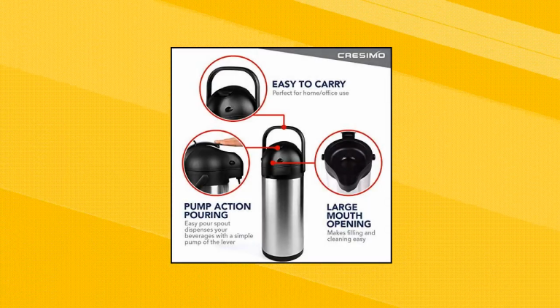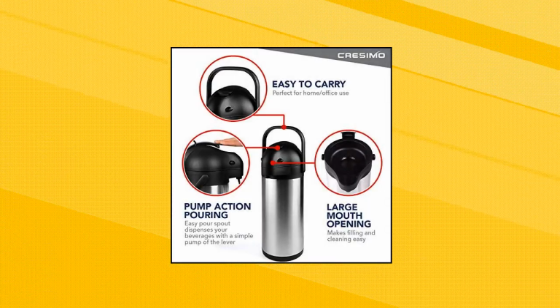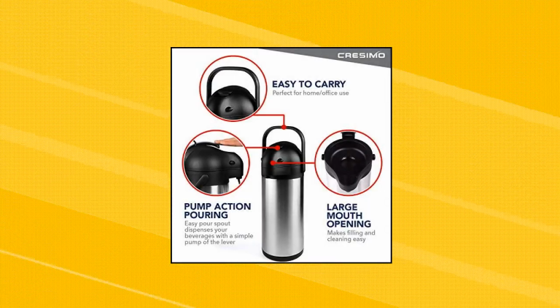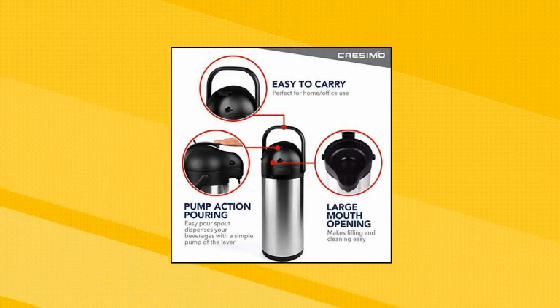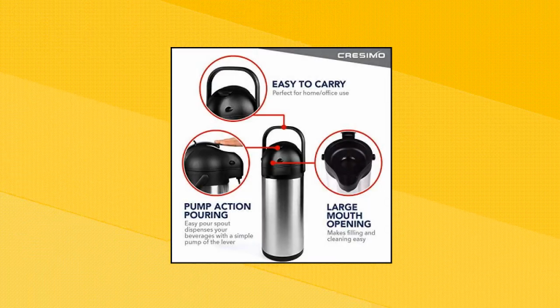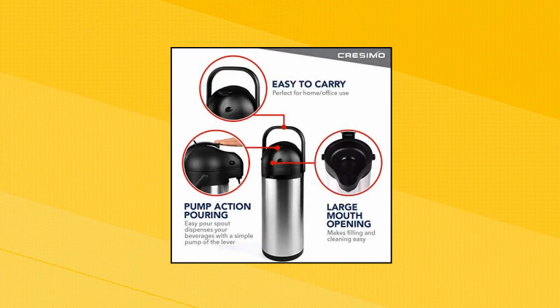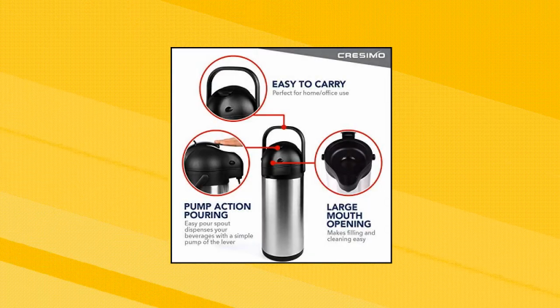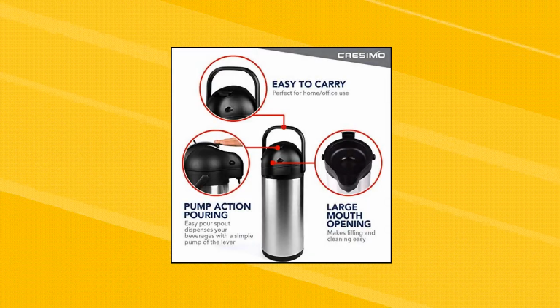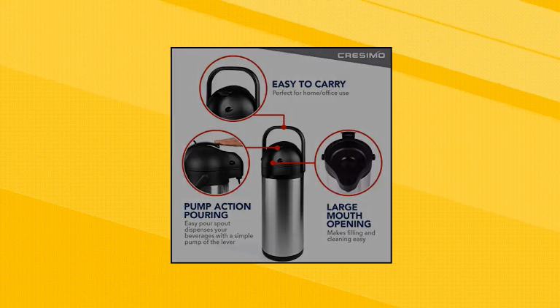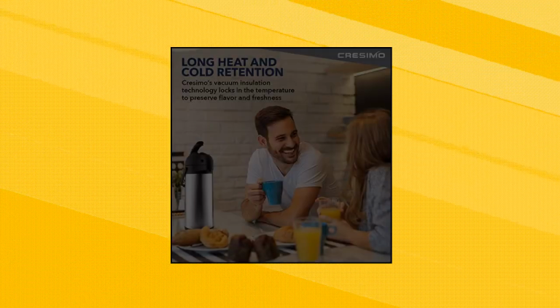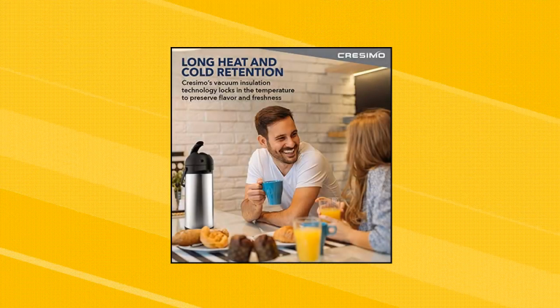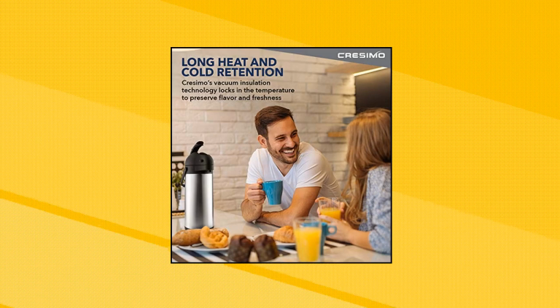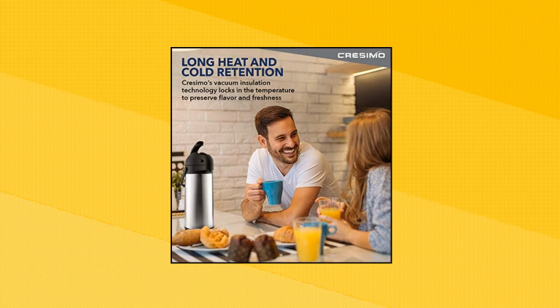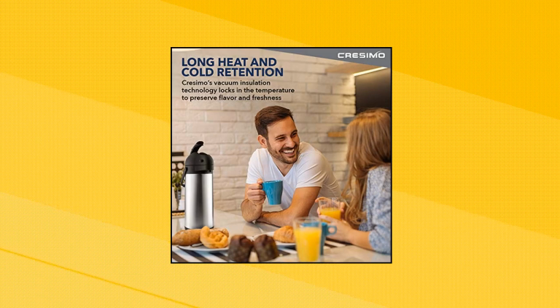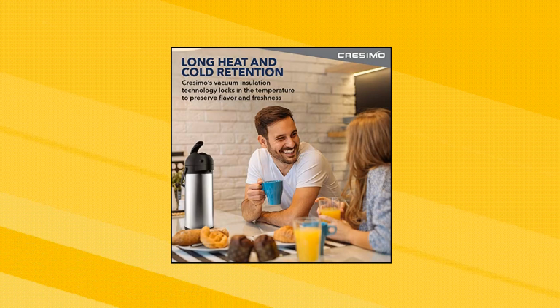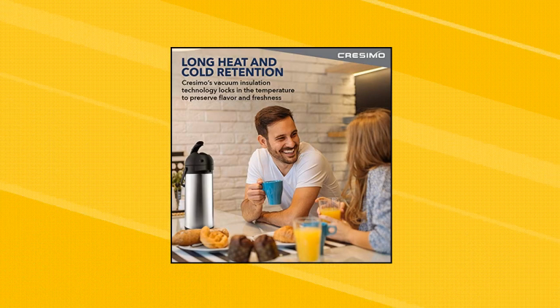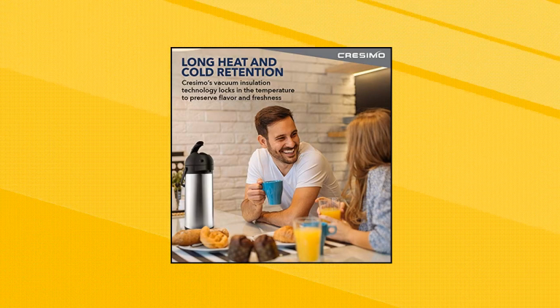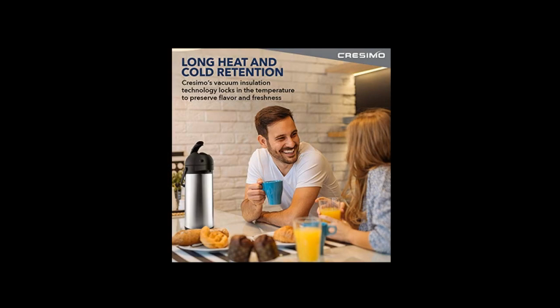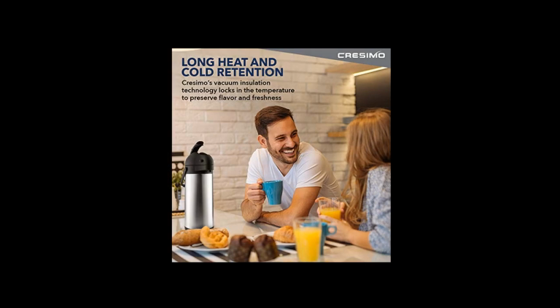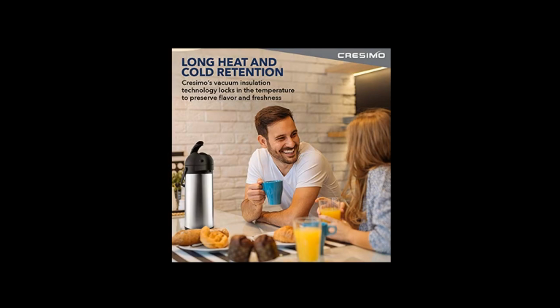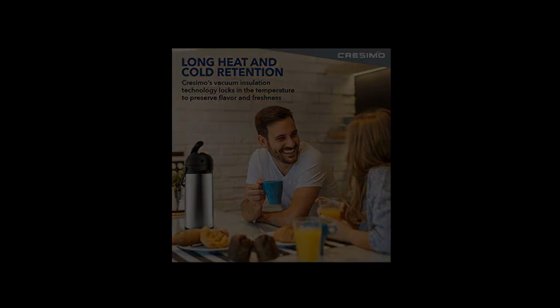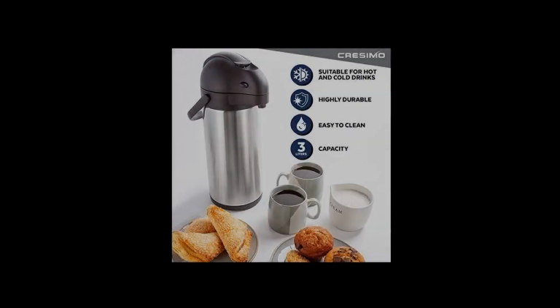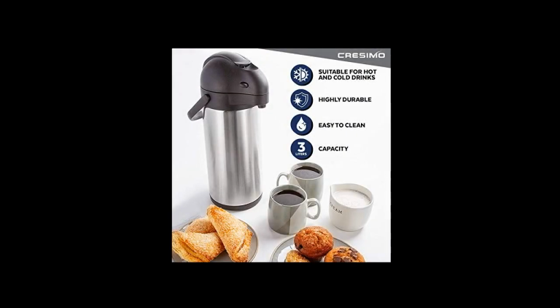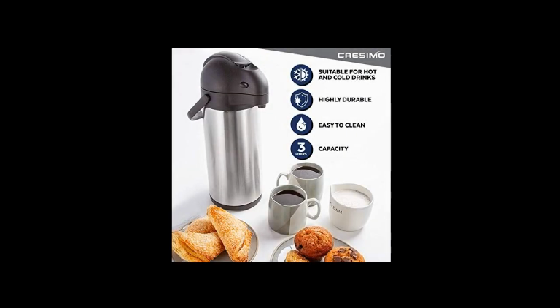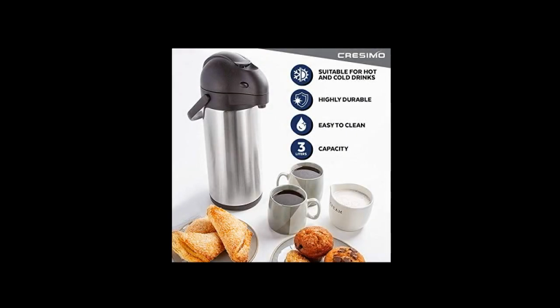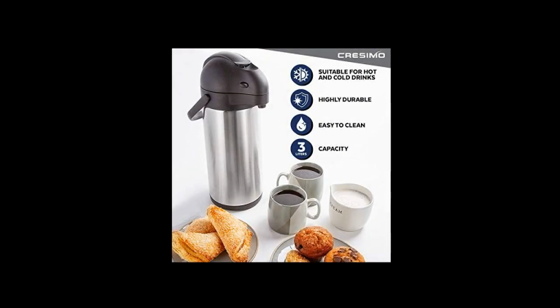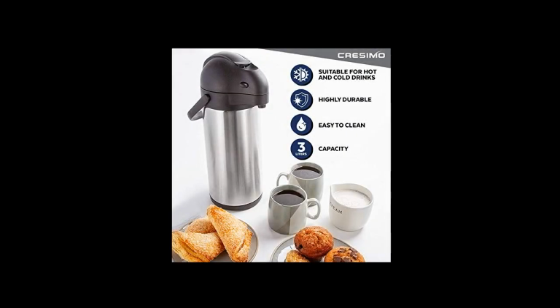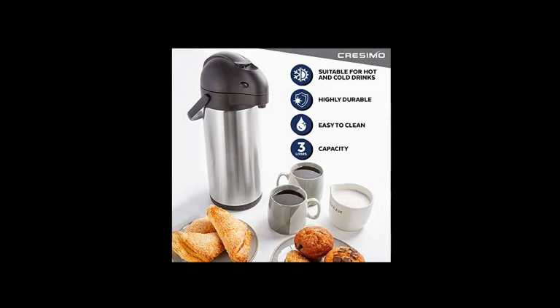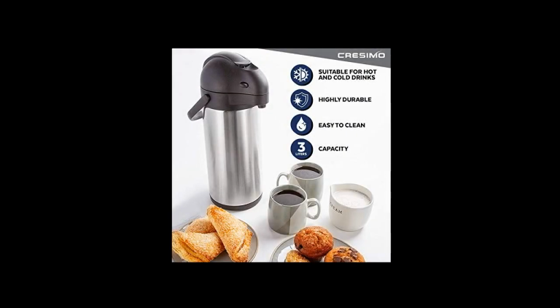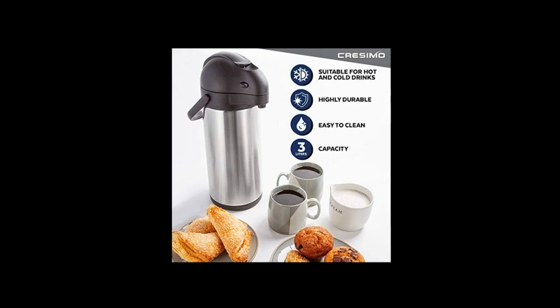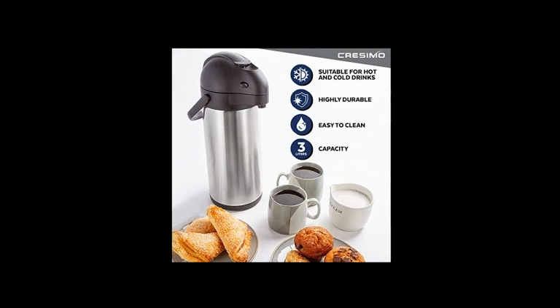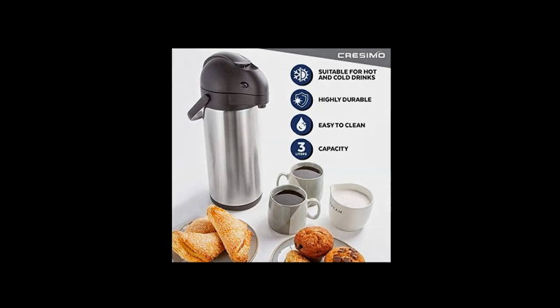Soccer games, meetings, road trips — any occasion you can think of, this air pot coffee dispenser will guarantee your beverages stay hot for 12 hours or cold for 24 hours.